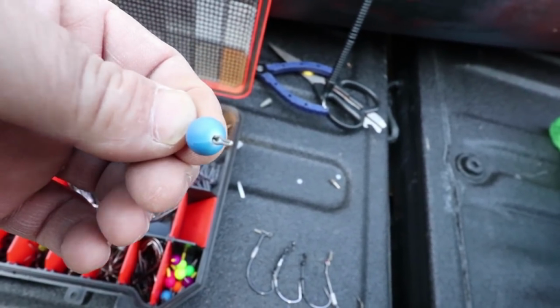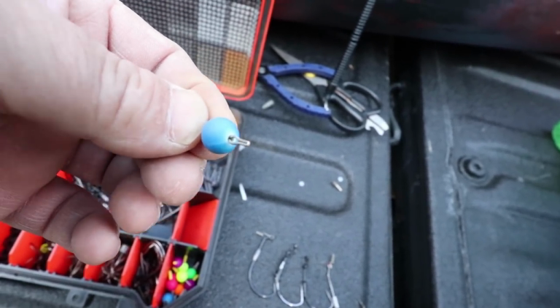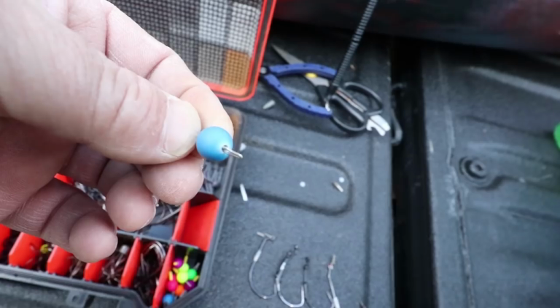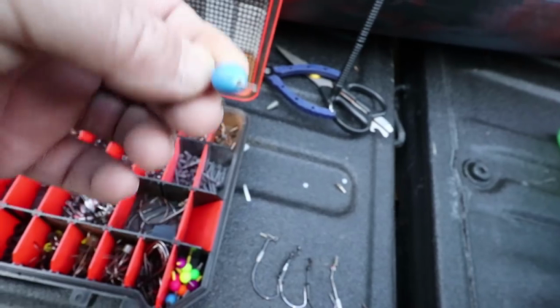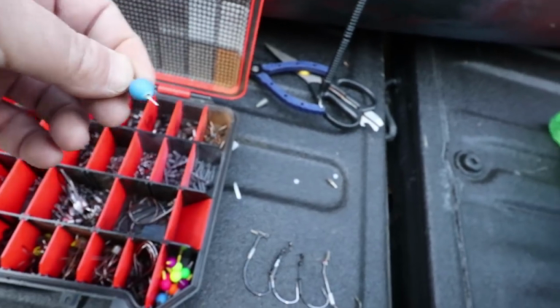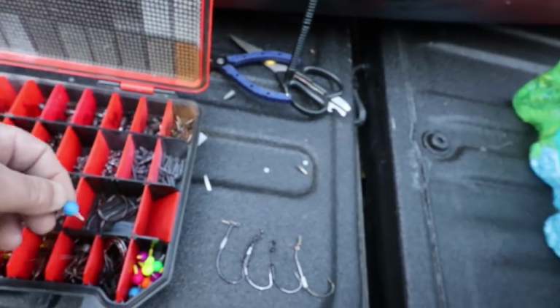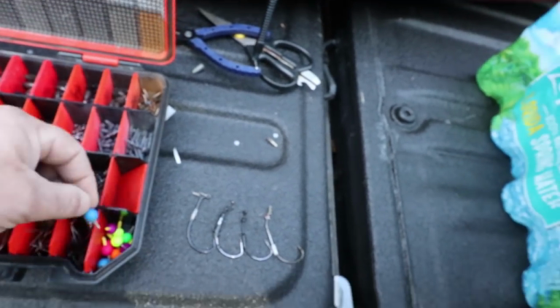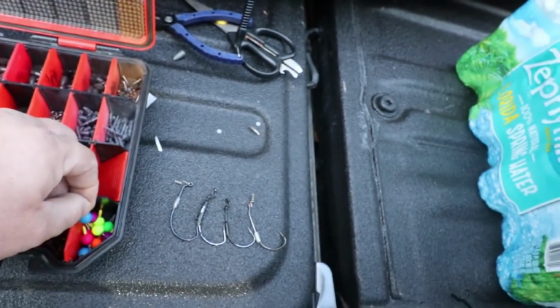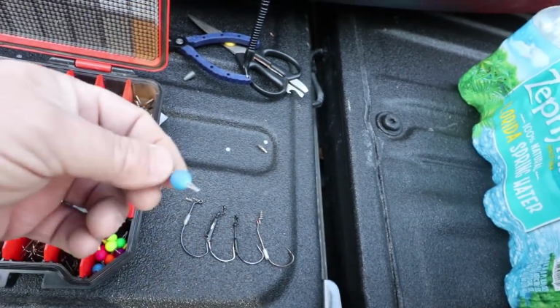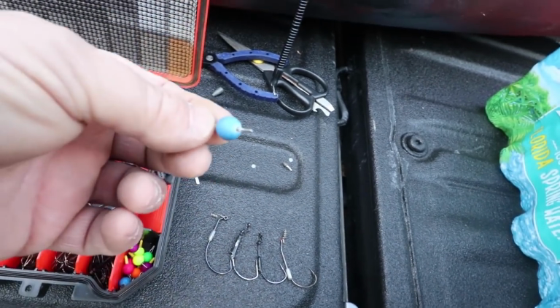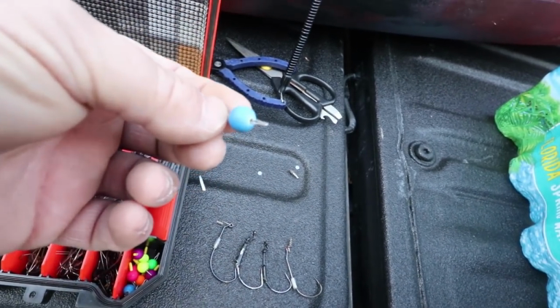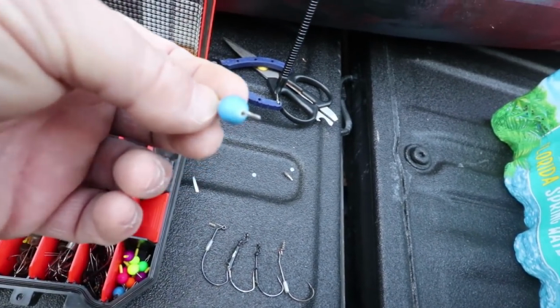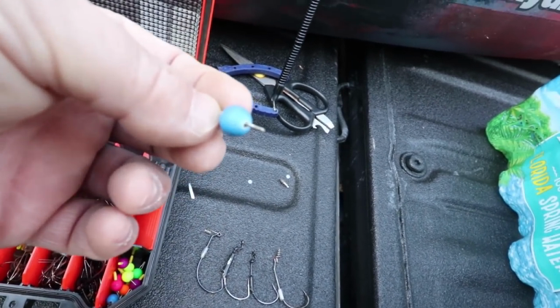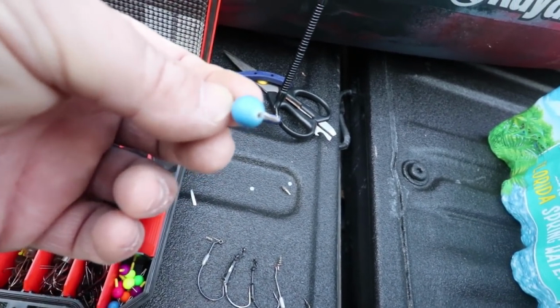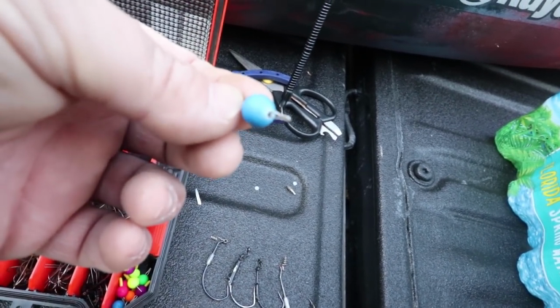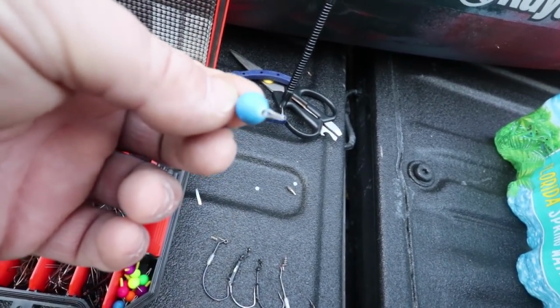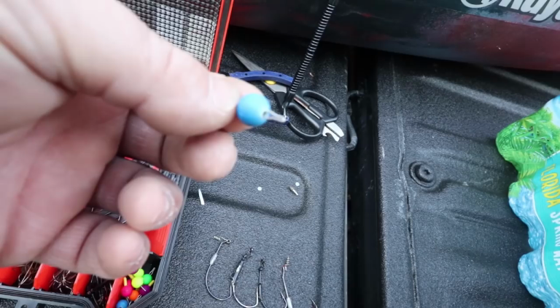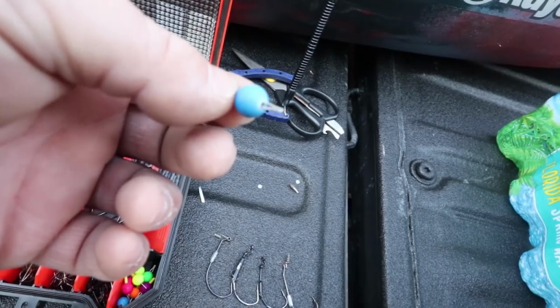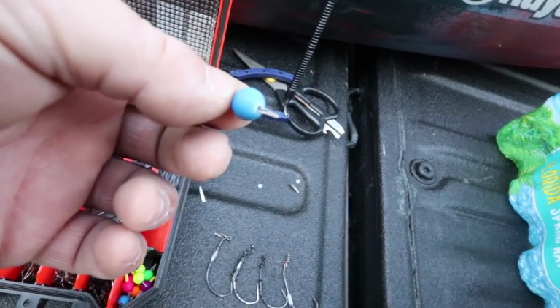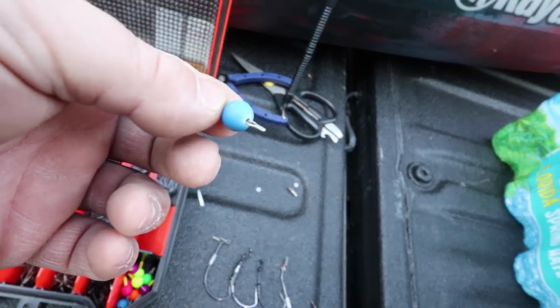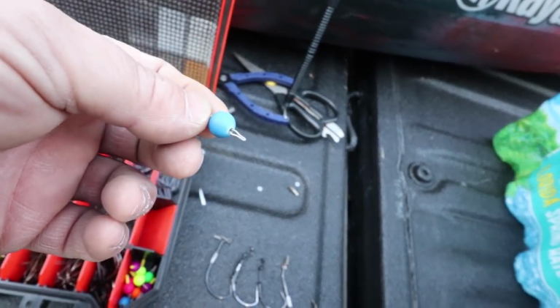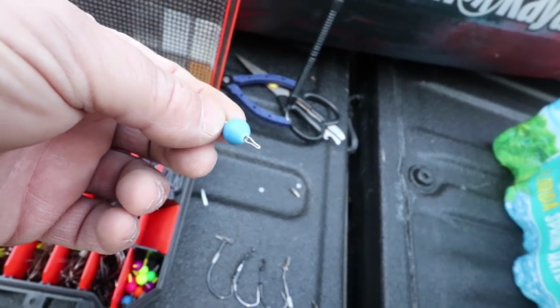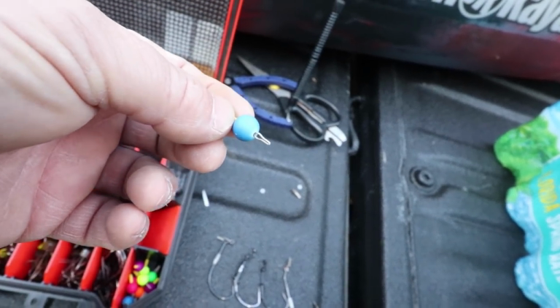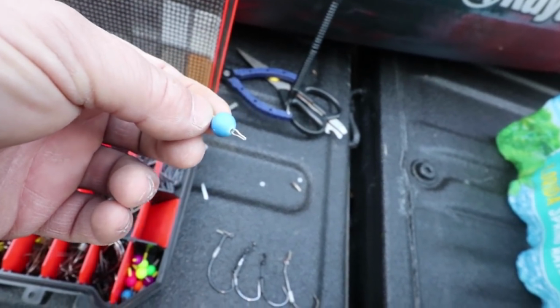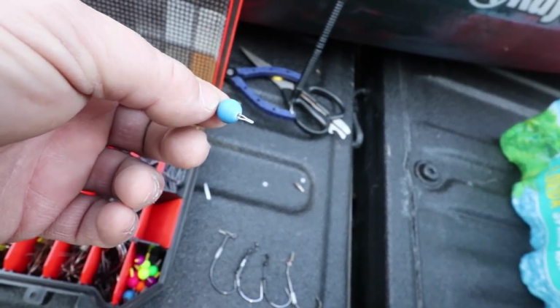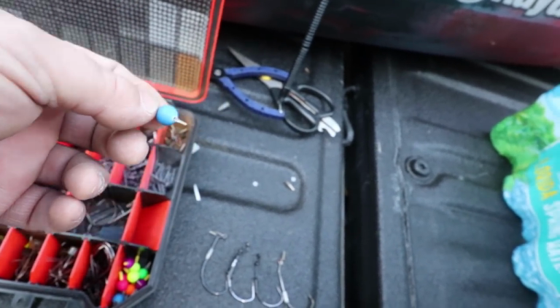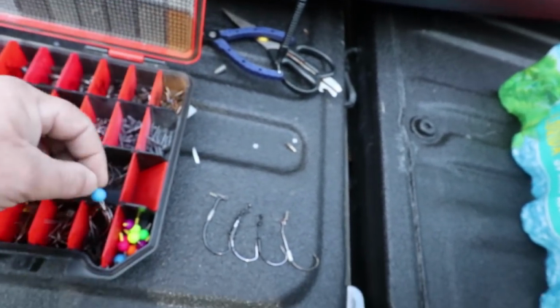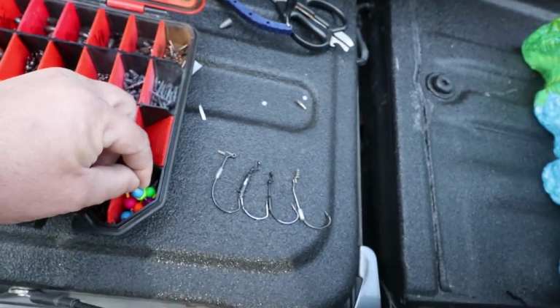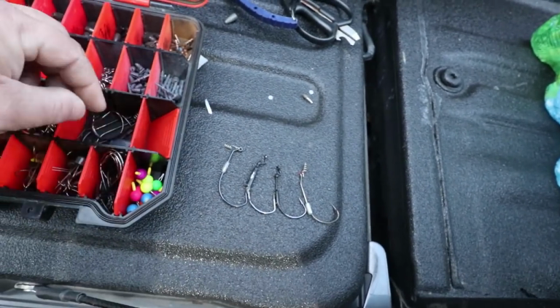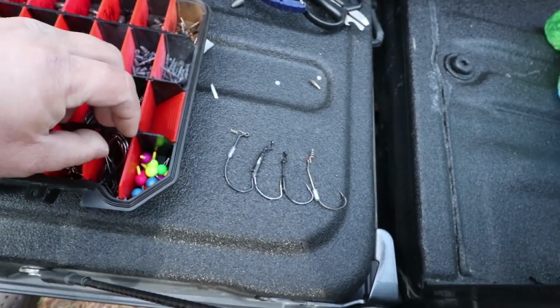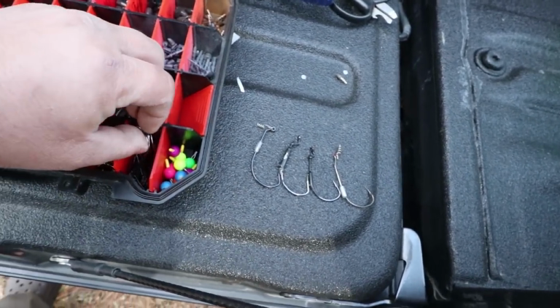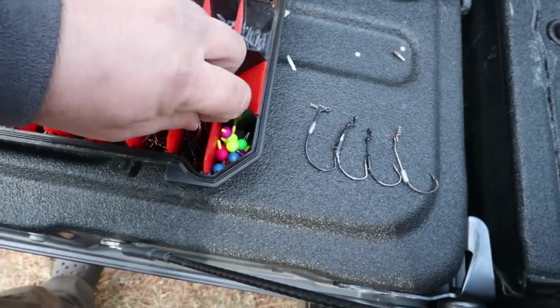It keeps it real easy to store and keeps you from having to run your line back through your guides when you're ready to use that rod. Just a cool little thing.